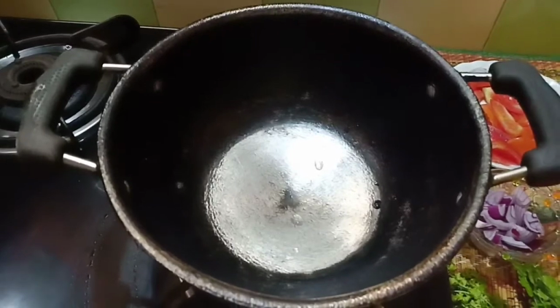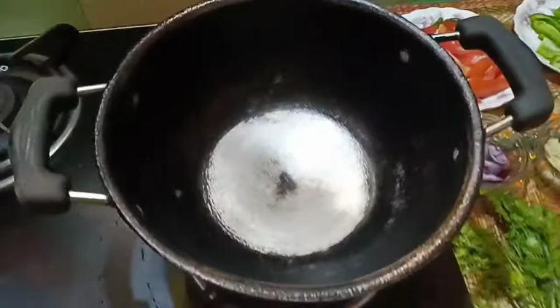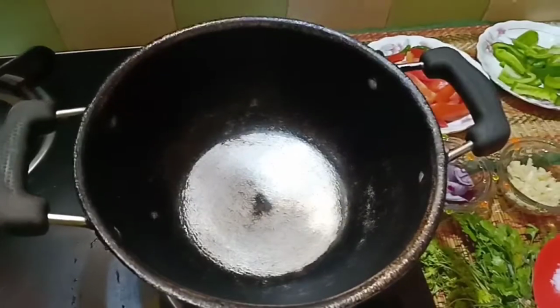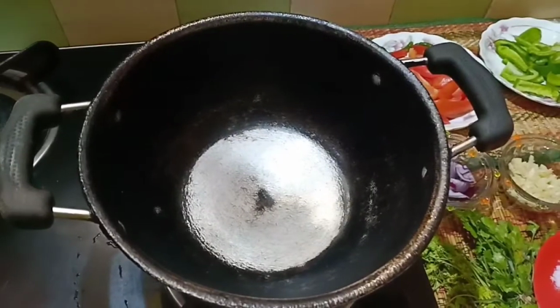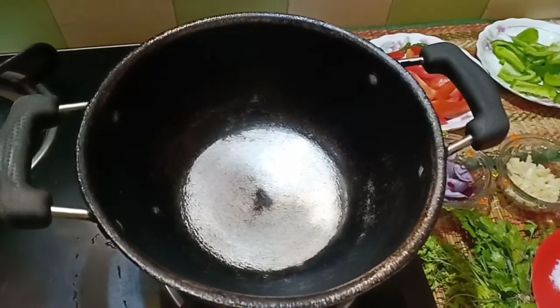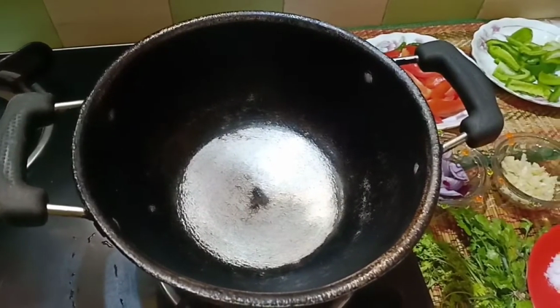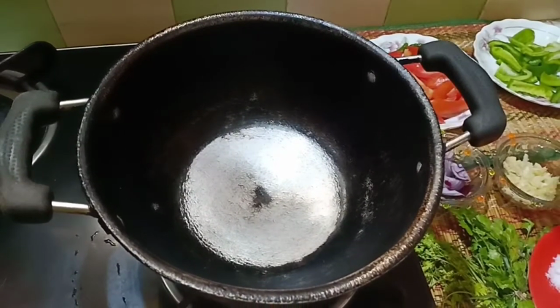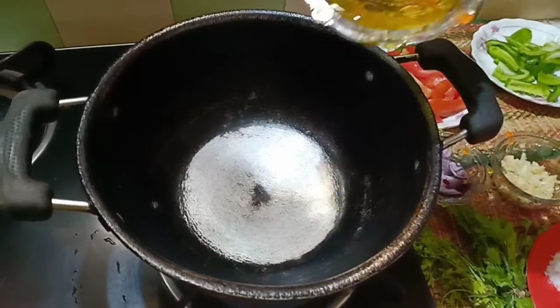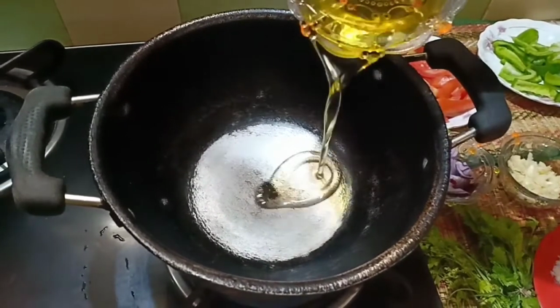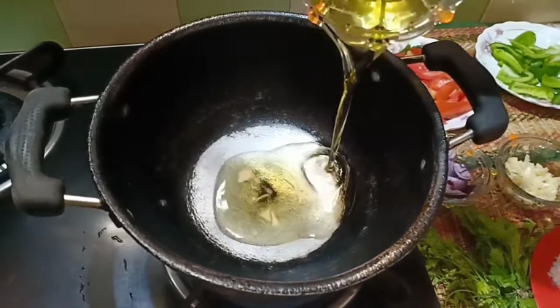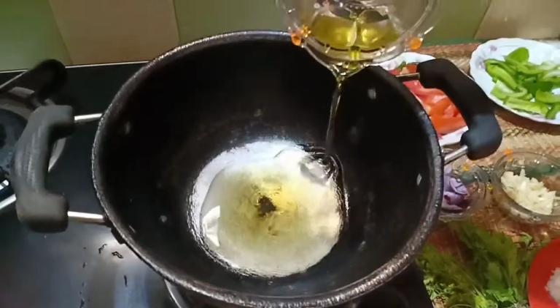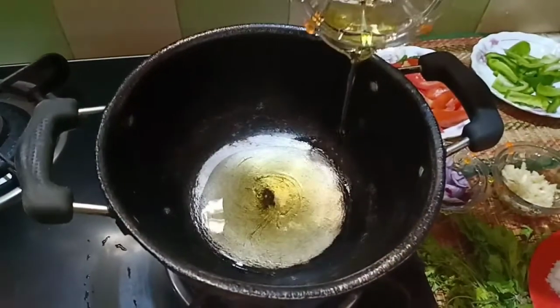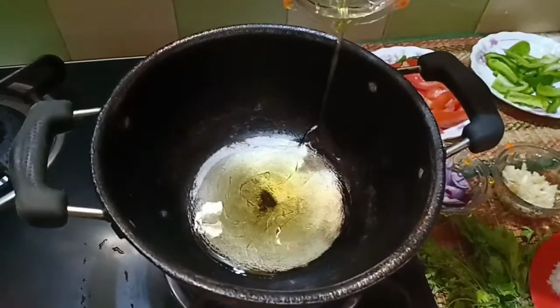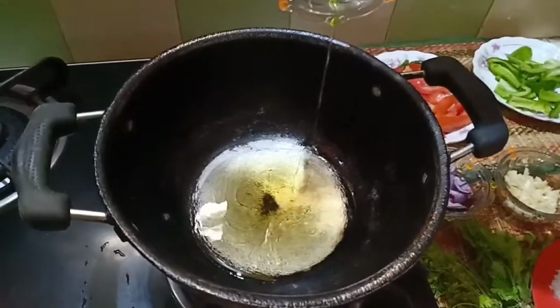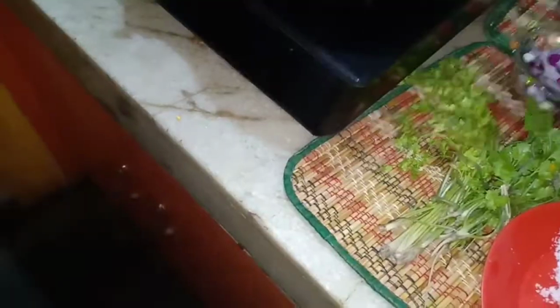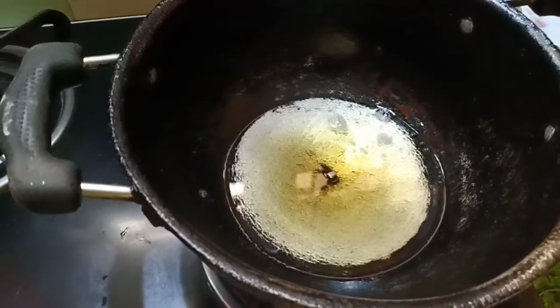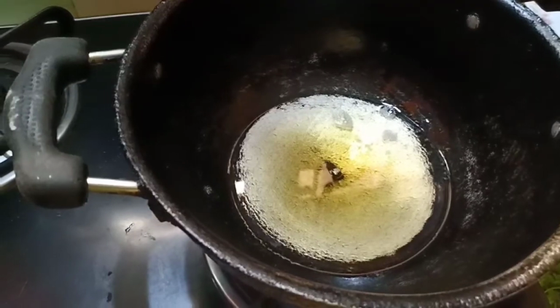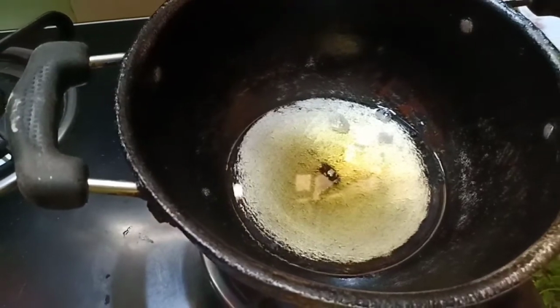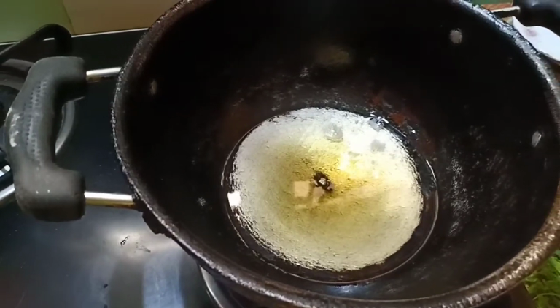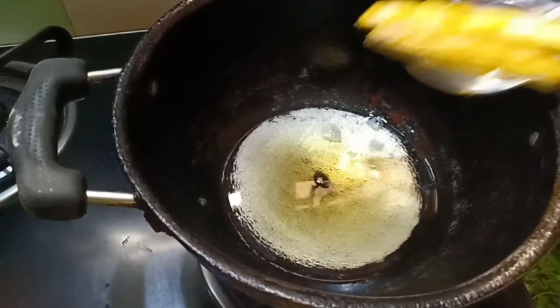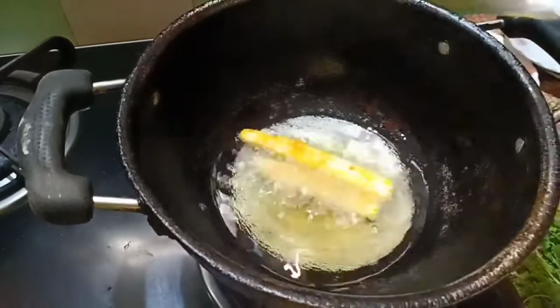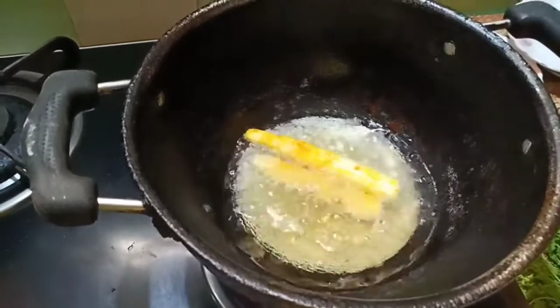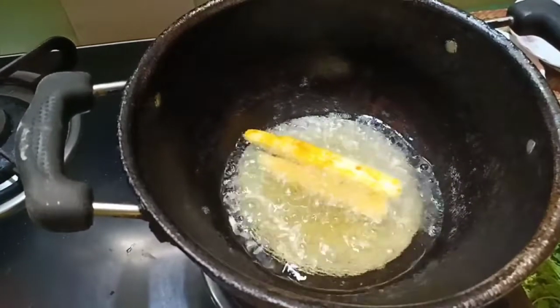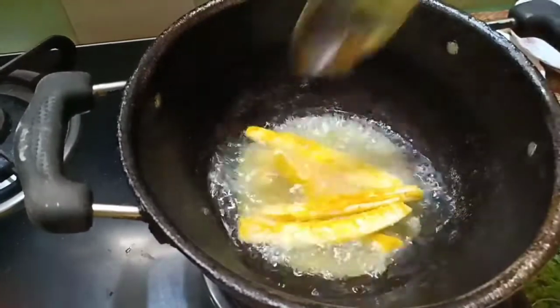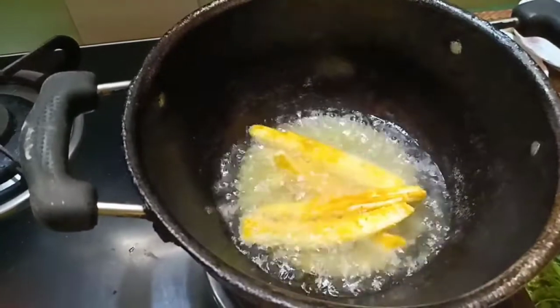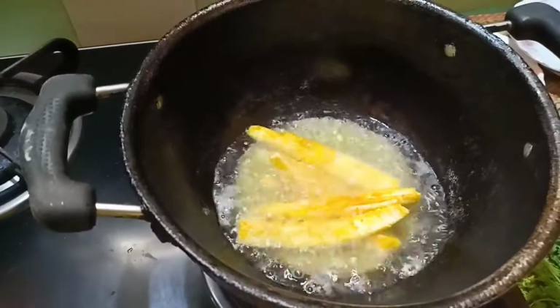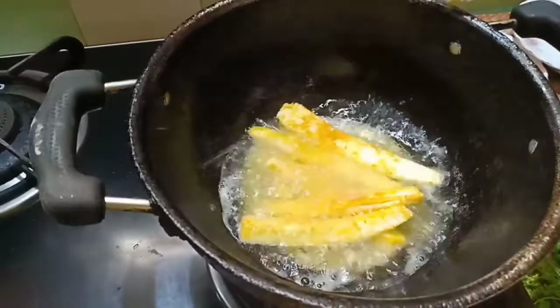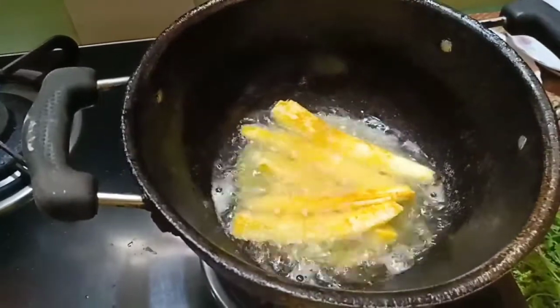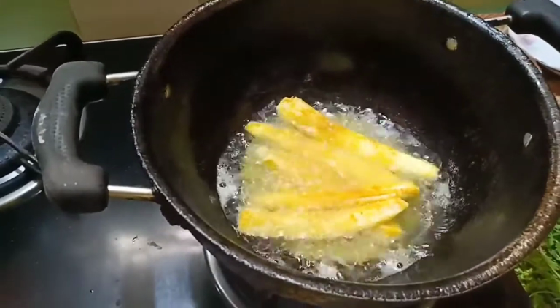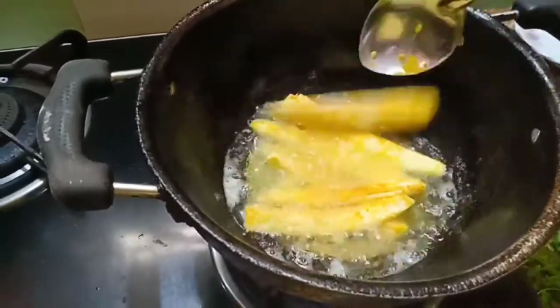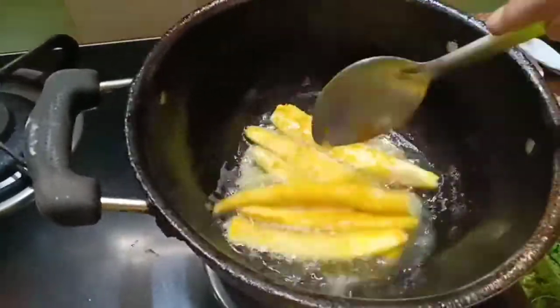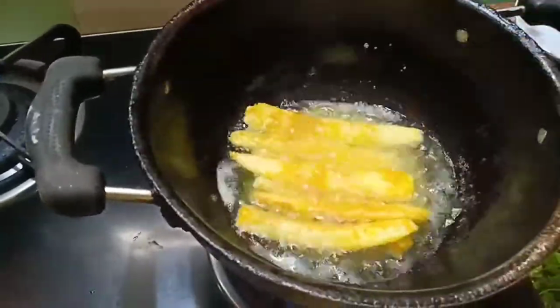Heat a pan and add some refined oil. When the oil in the pan is hot, lightly fry the baby corns until golden.